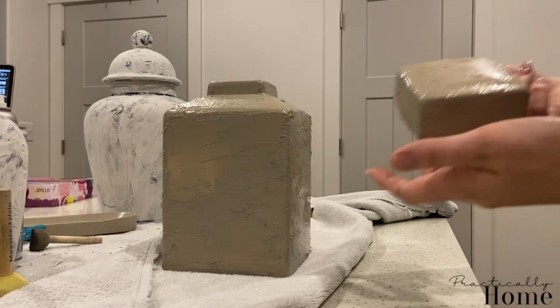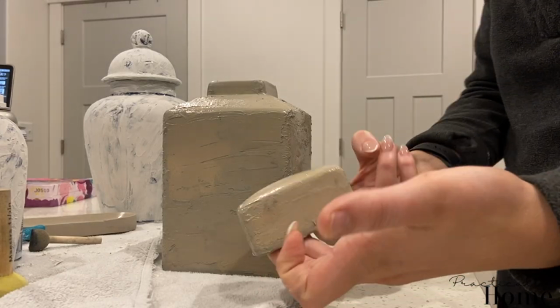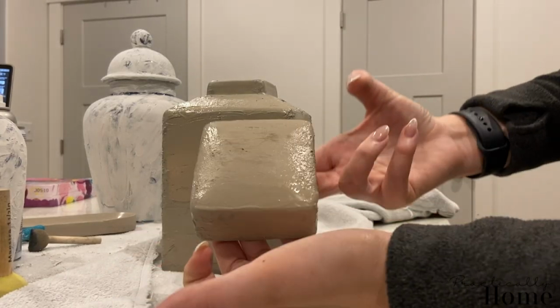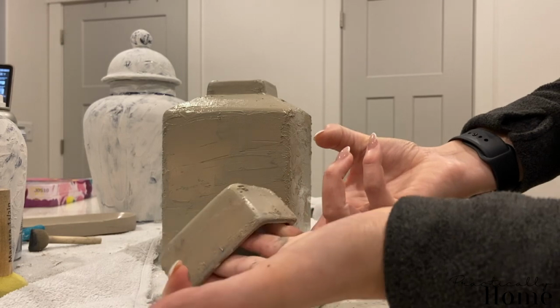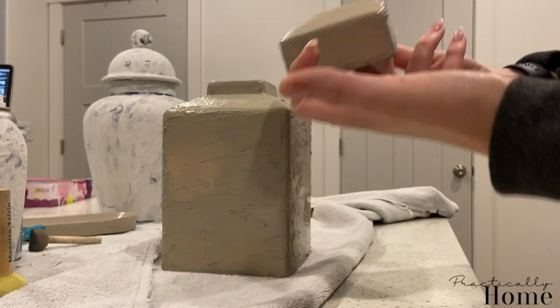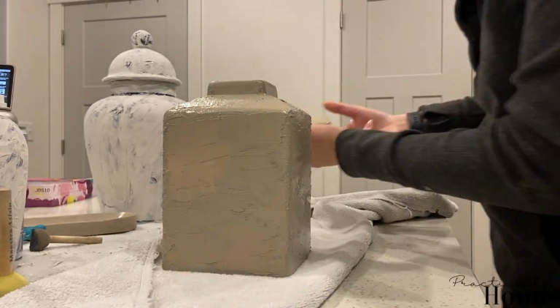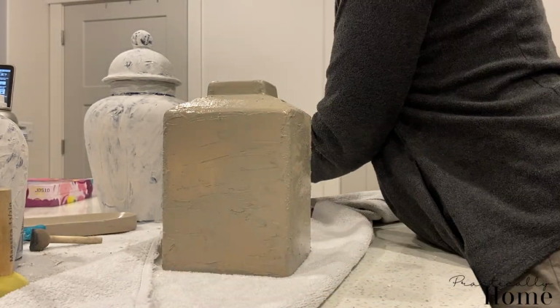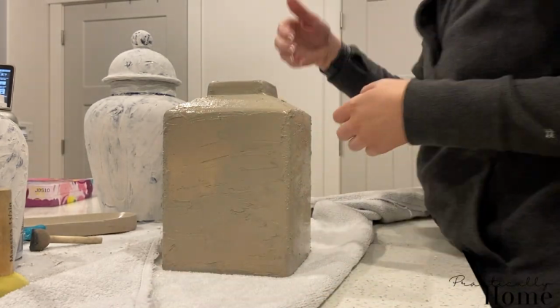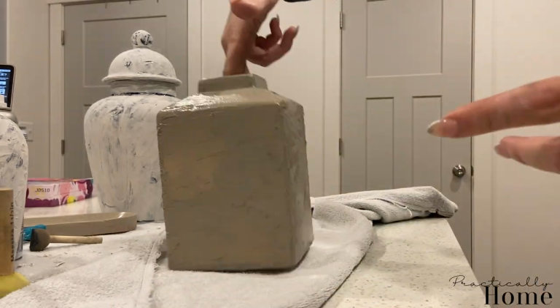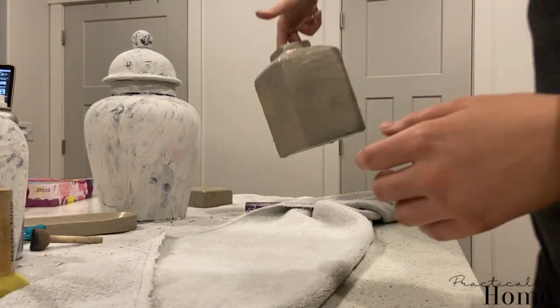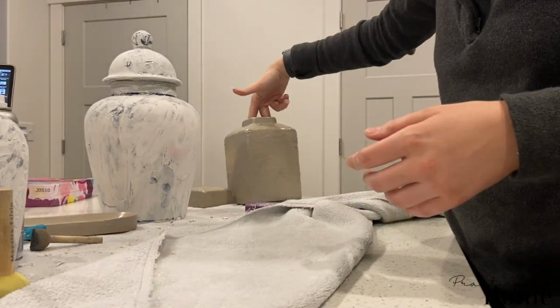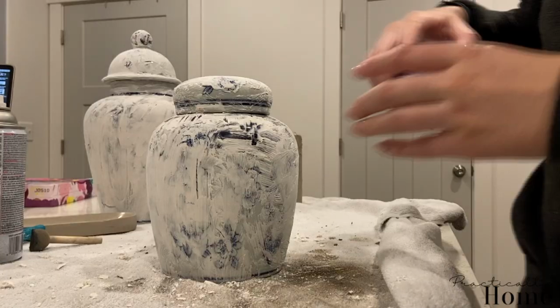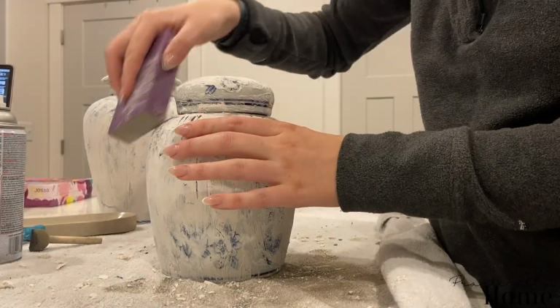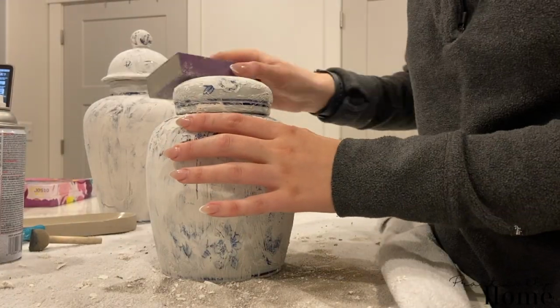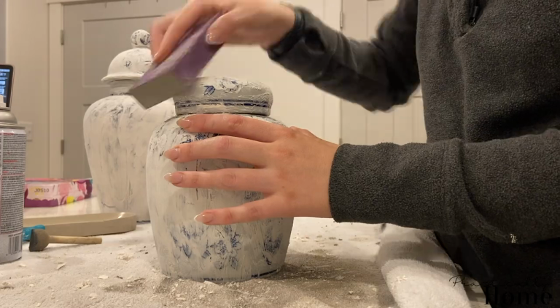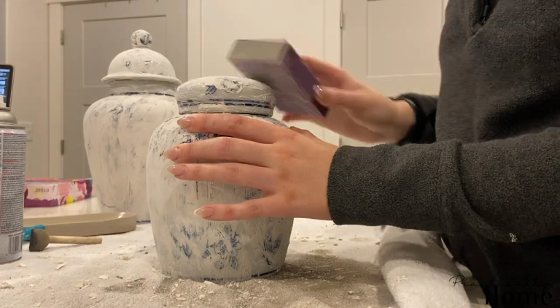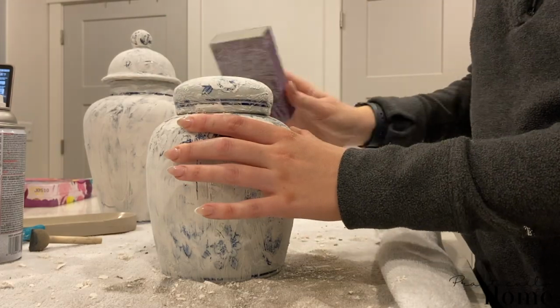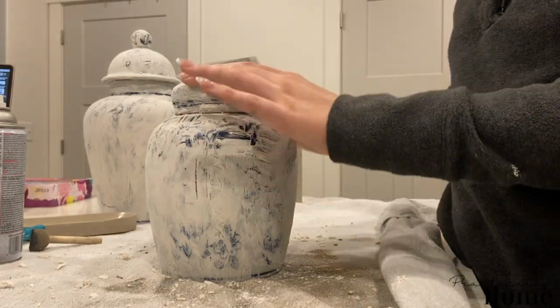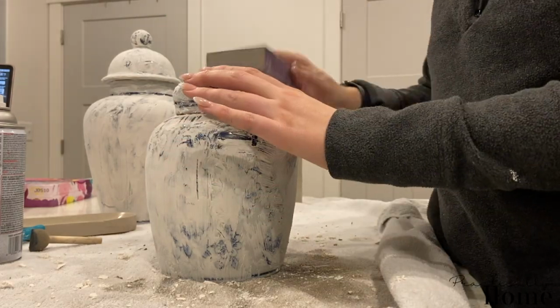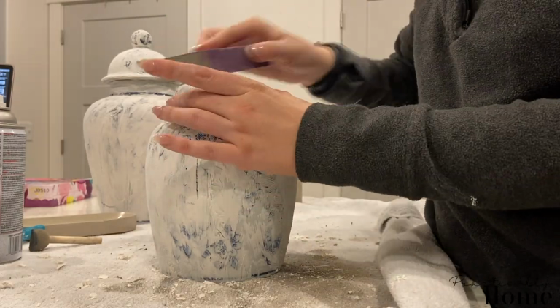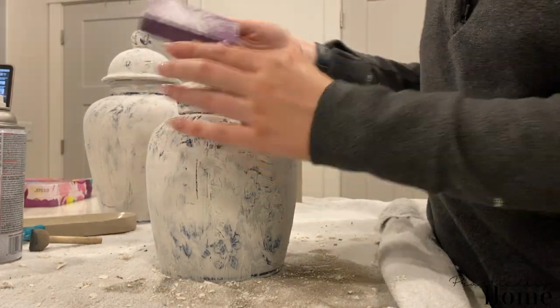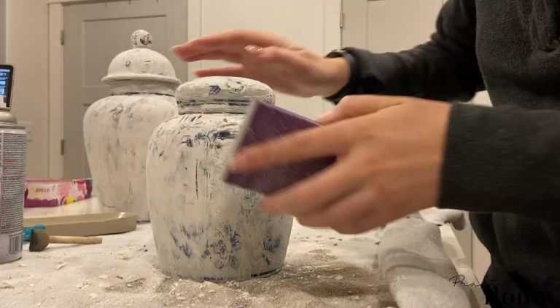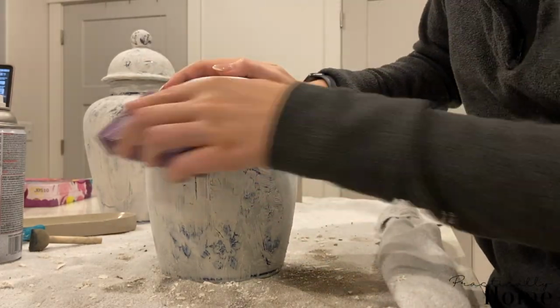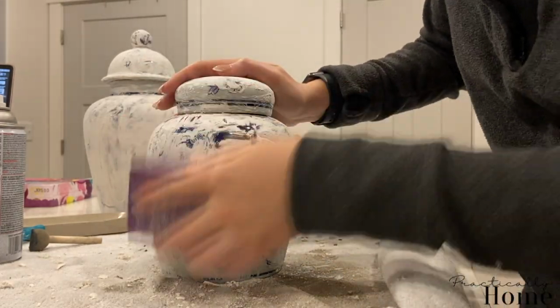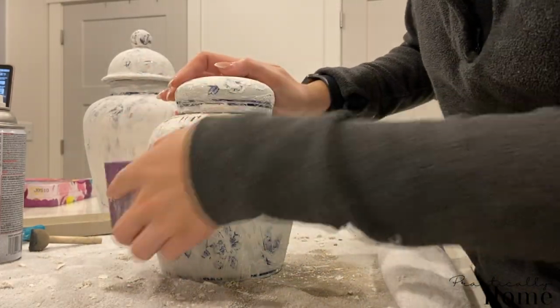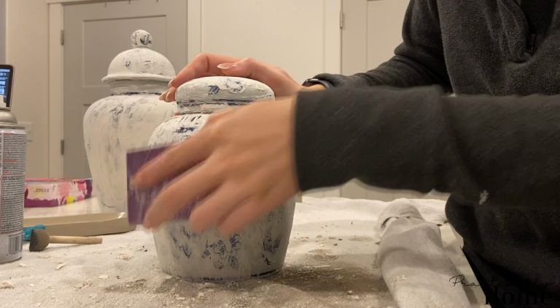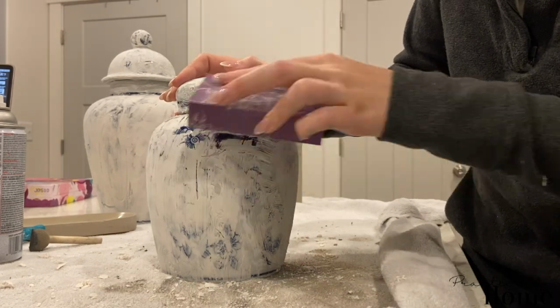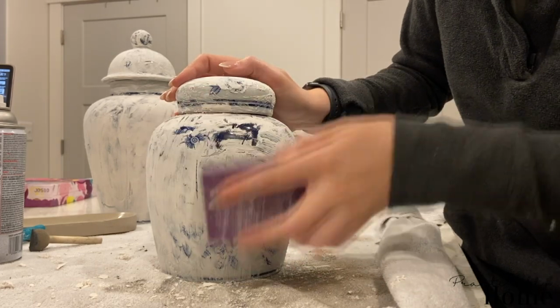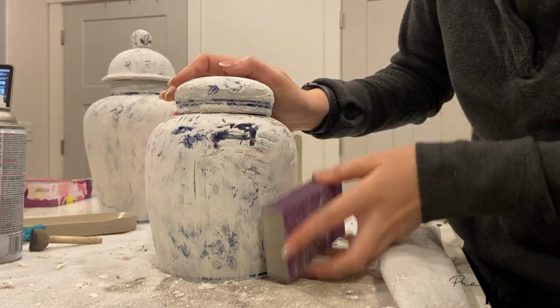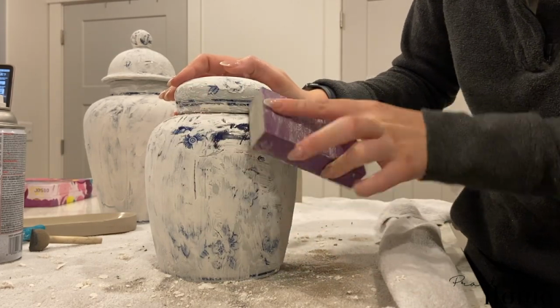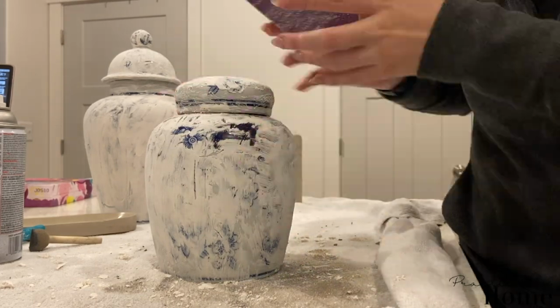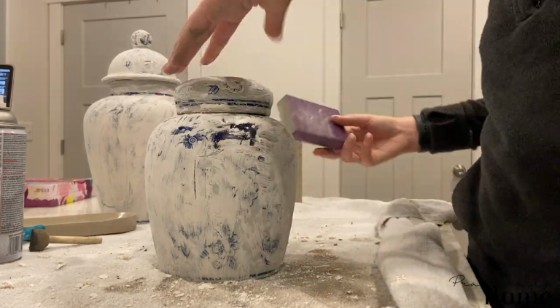I'm going to set the medium vase aside and let it dry. I have another paint color called French Beige — I'll link all of these paints down below. I took the medium-size vase outside and gave it a good coat with the French Beige.